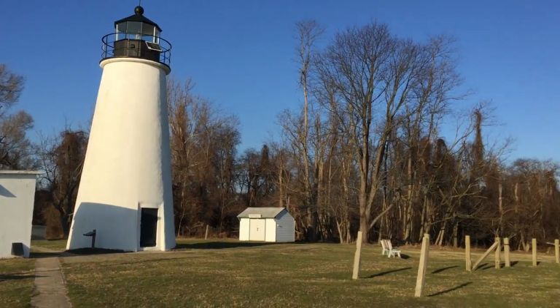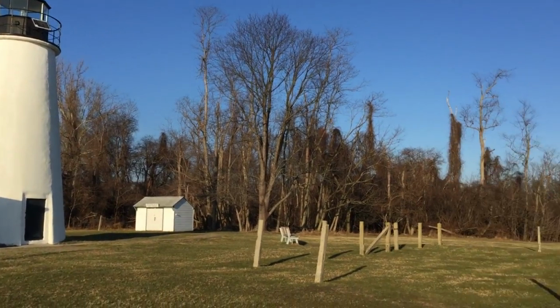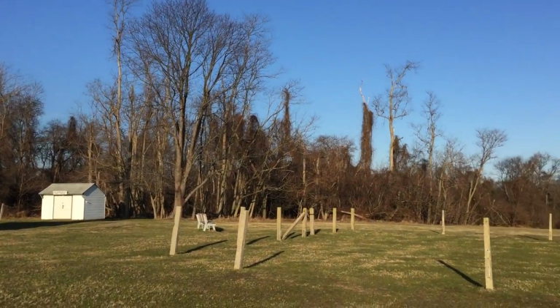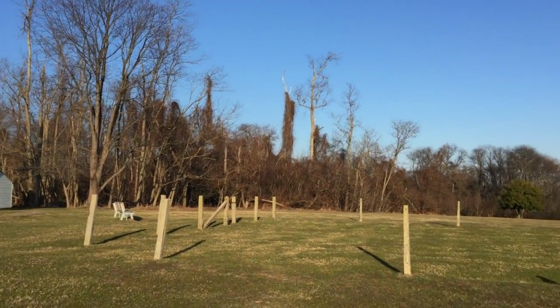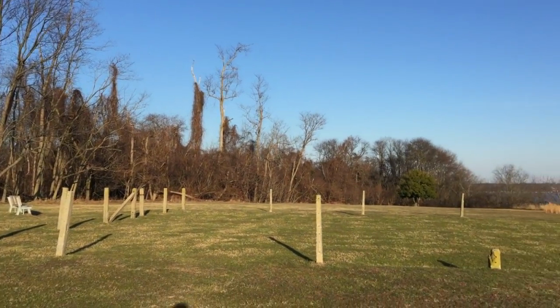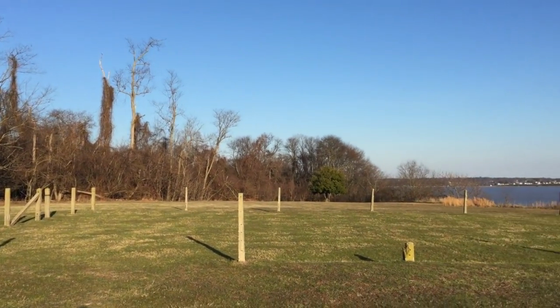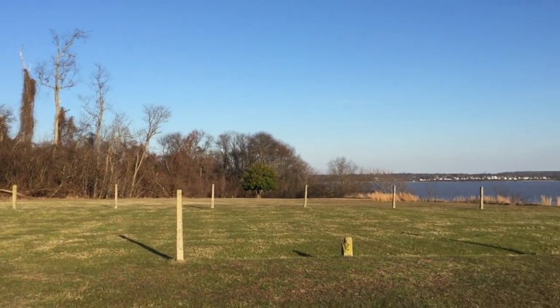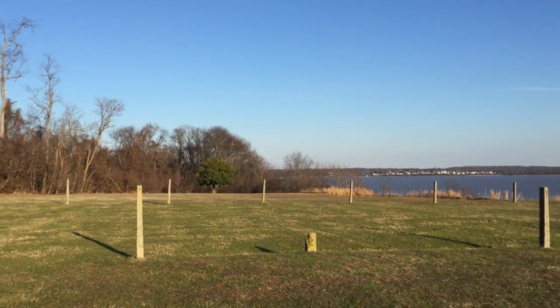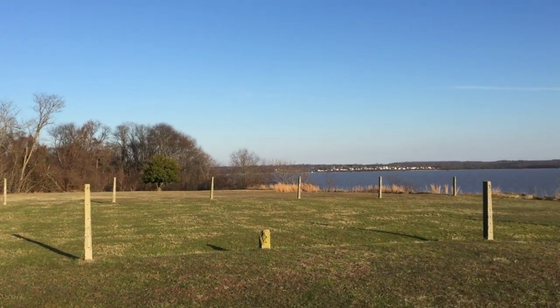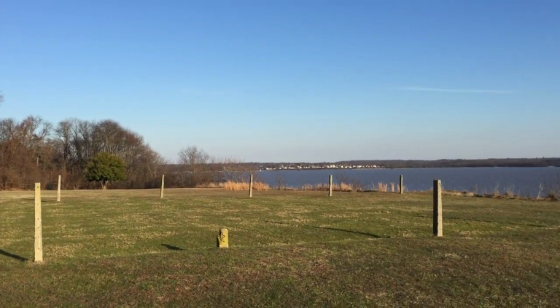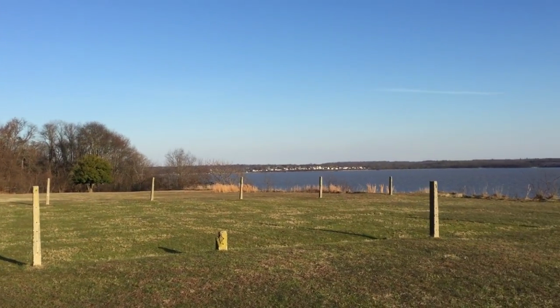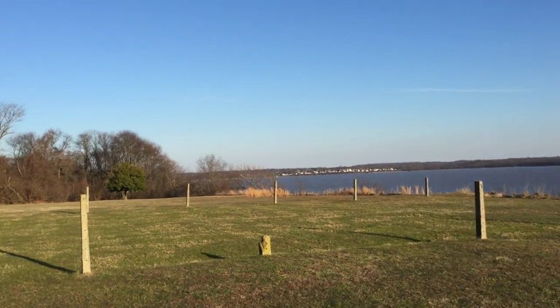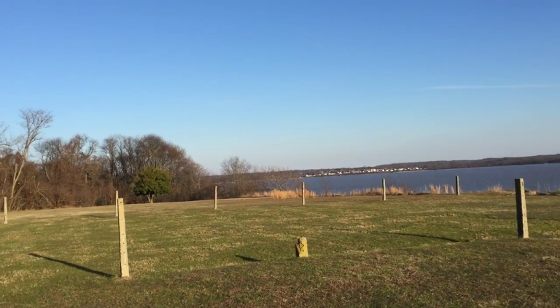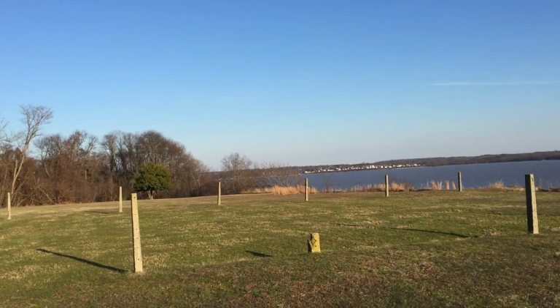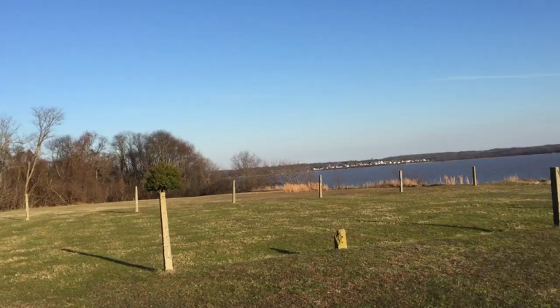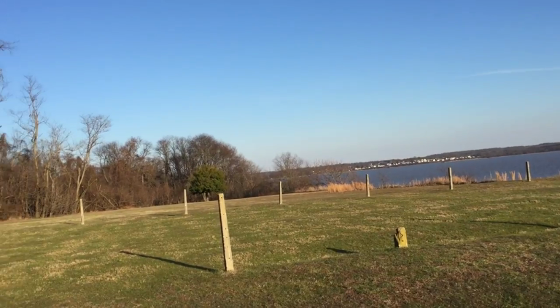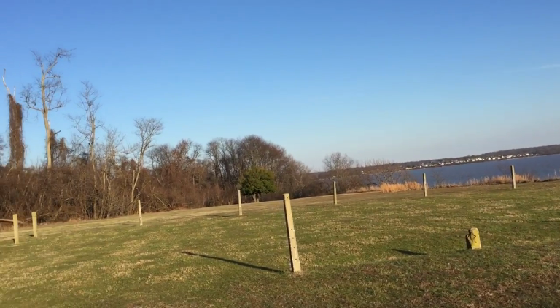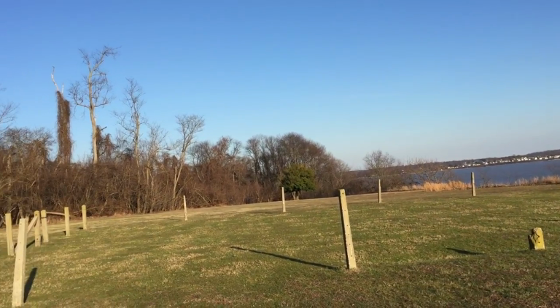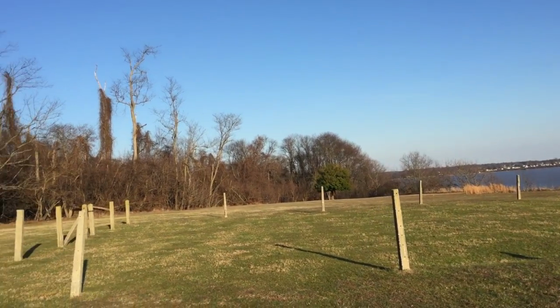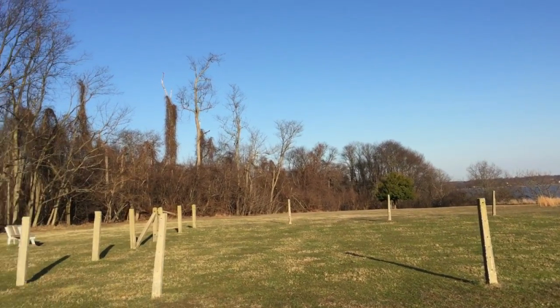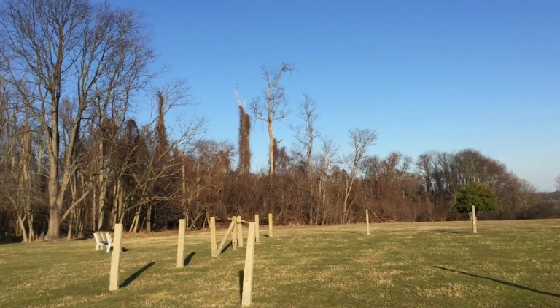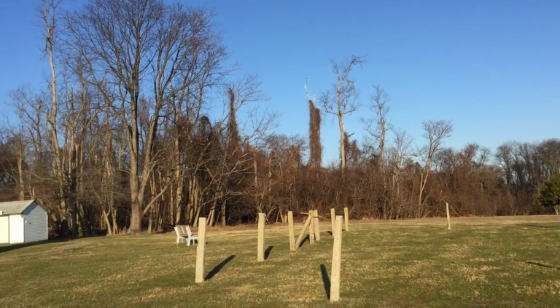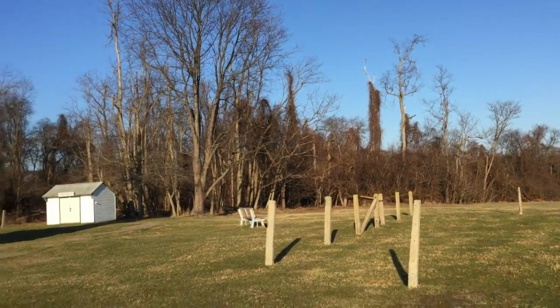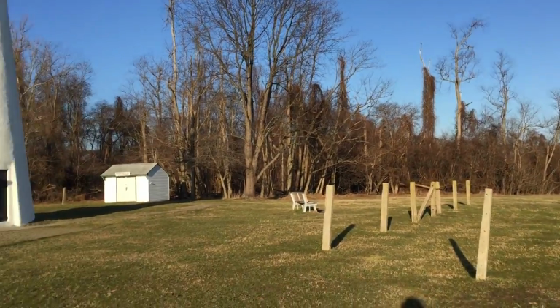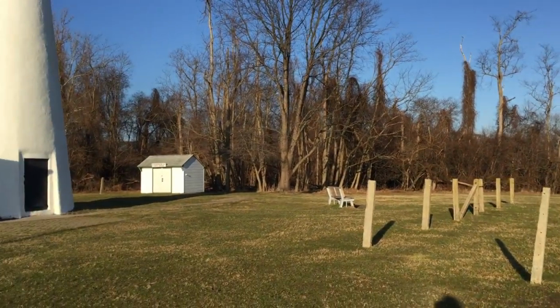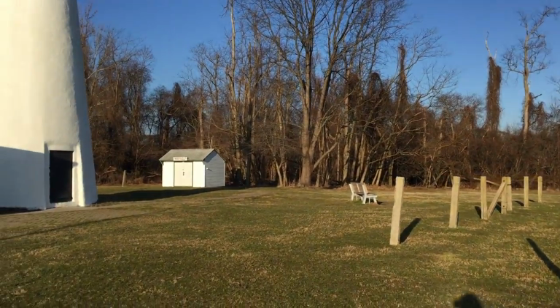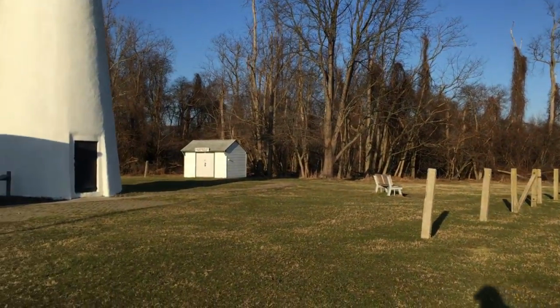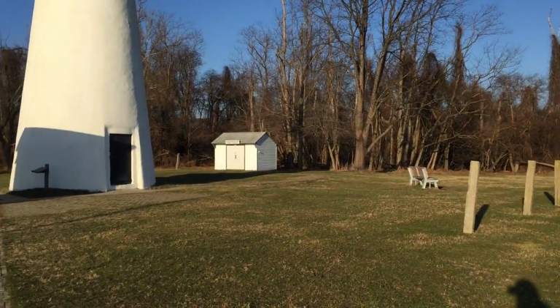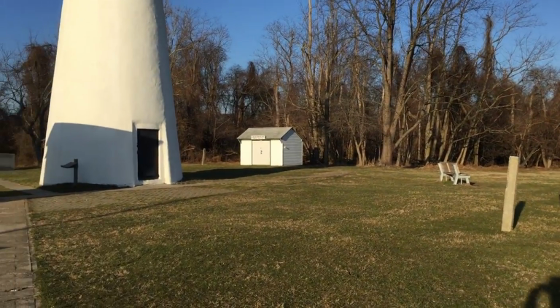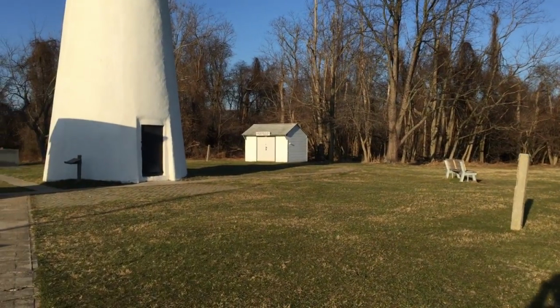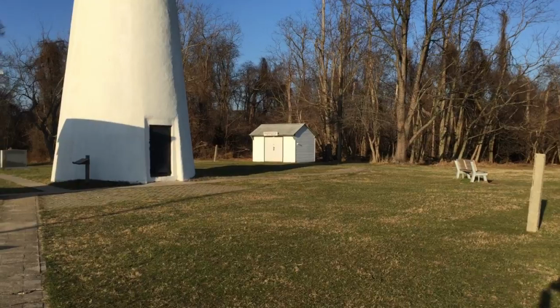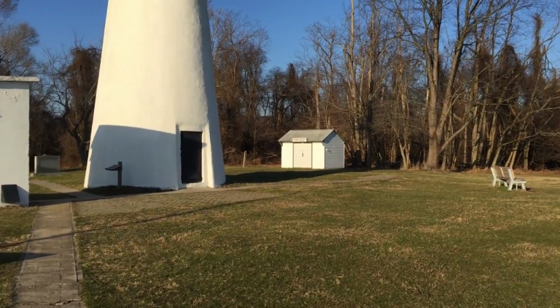Let's go for a little walk around. I take it that was like a fenced area, so I guess there was a building probably there at one time. They have a lighthouse gift shop straight over there.